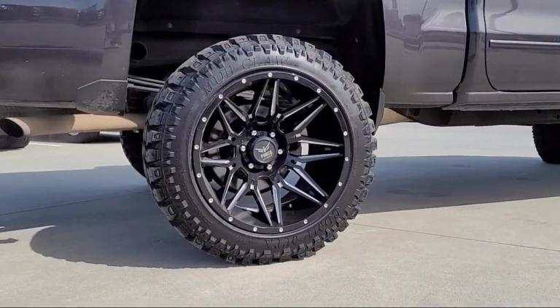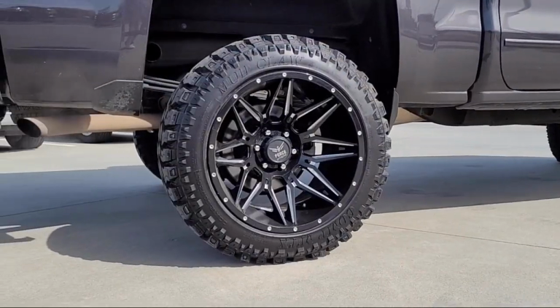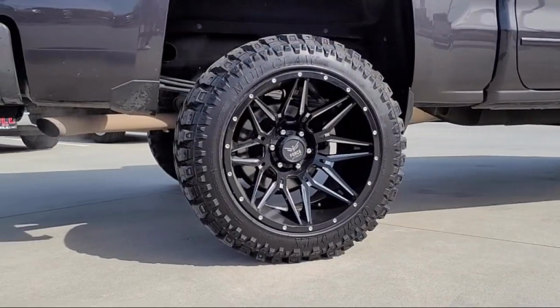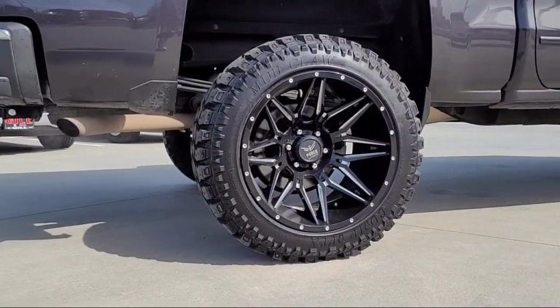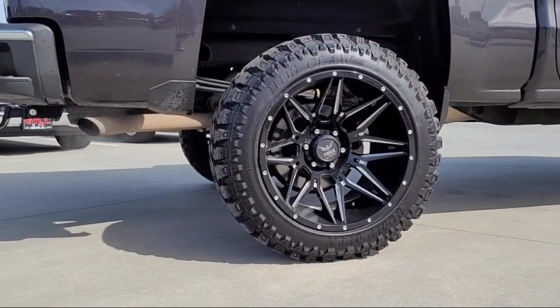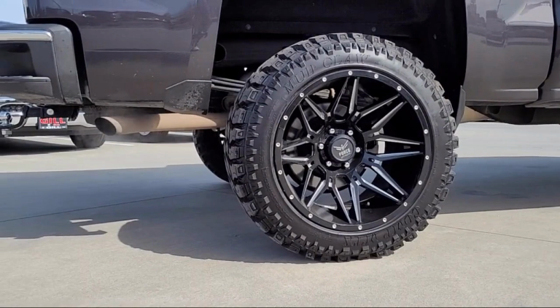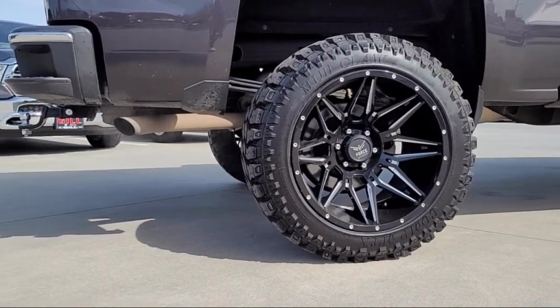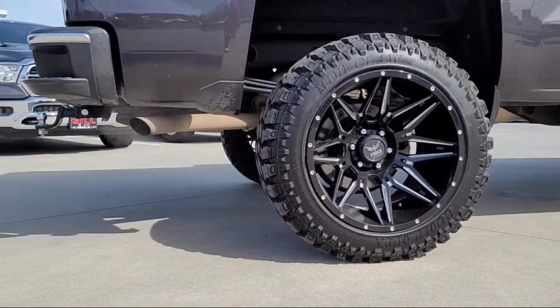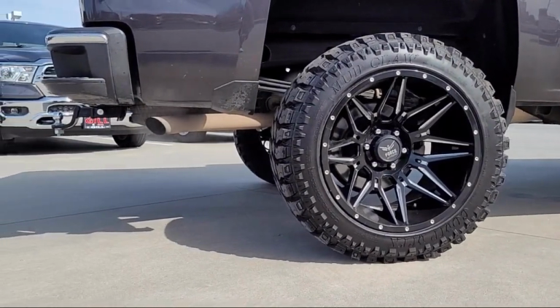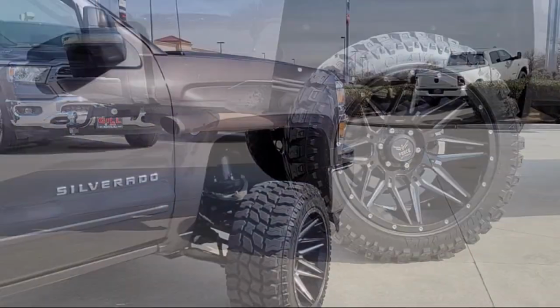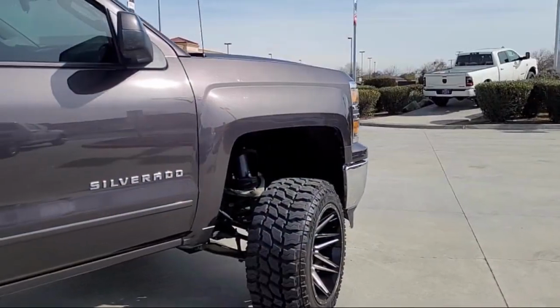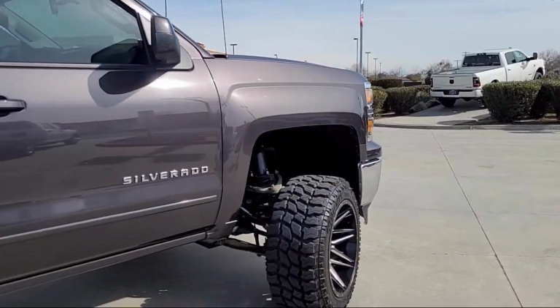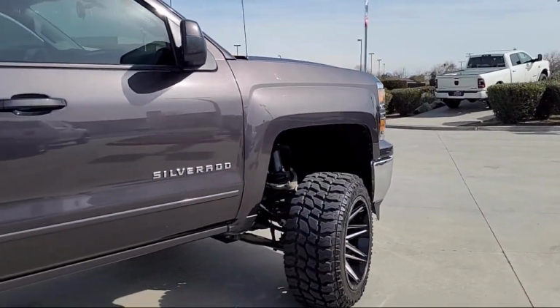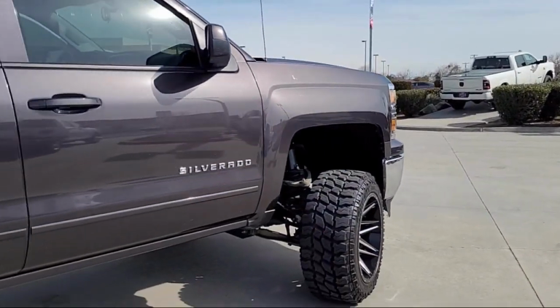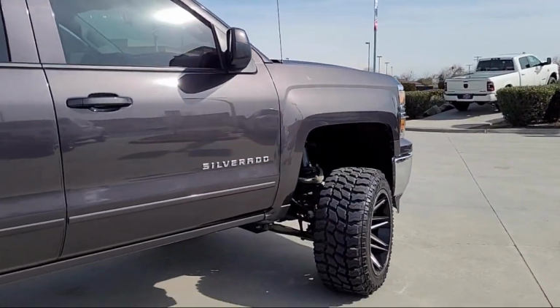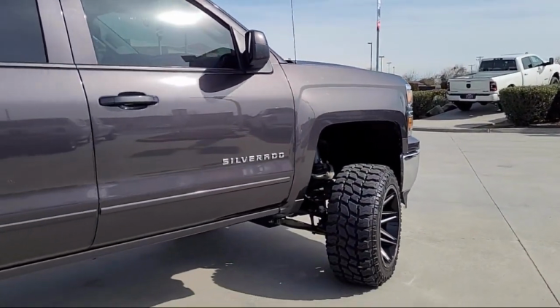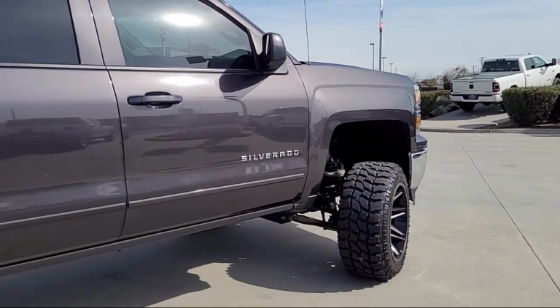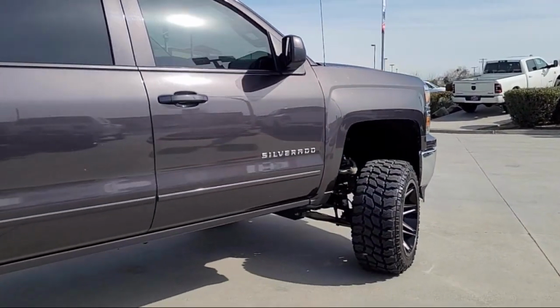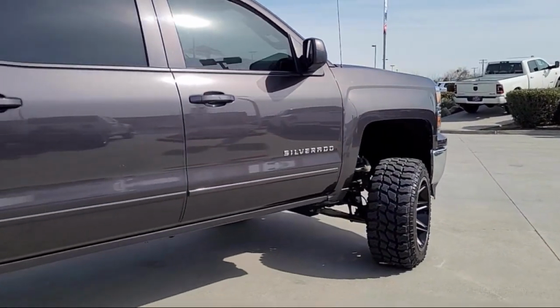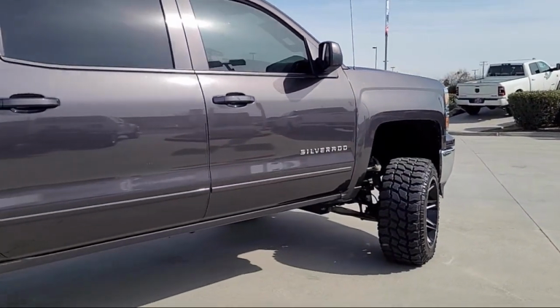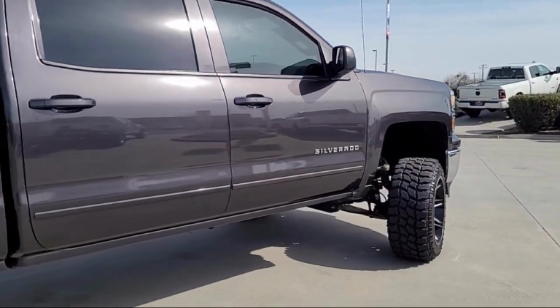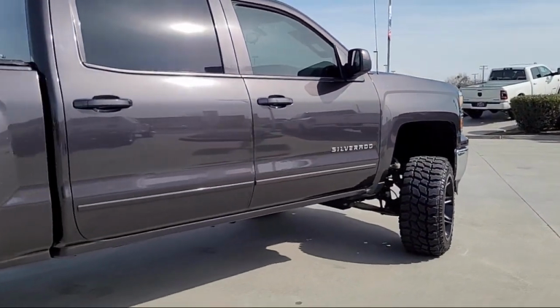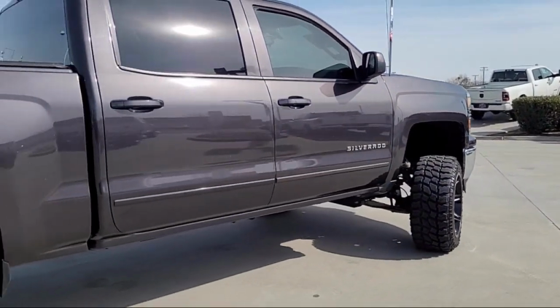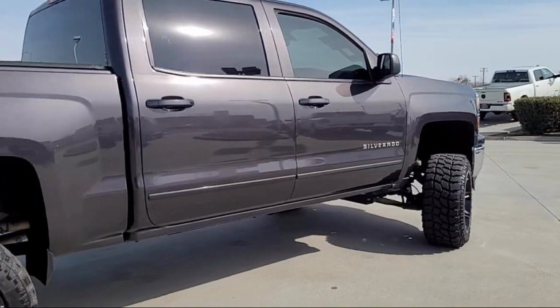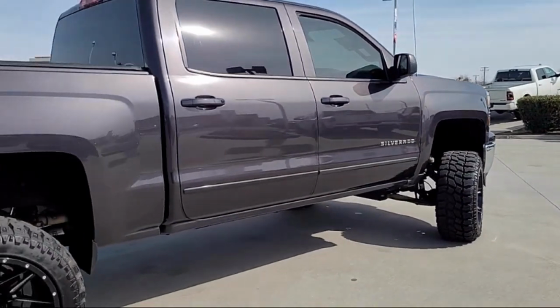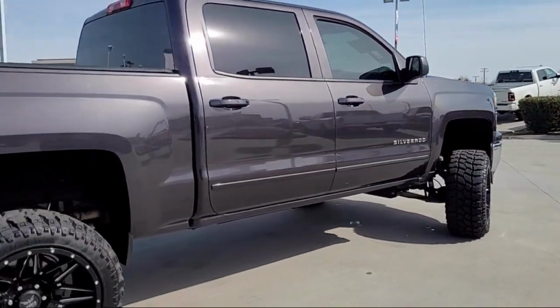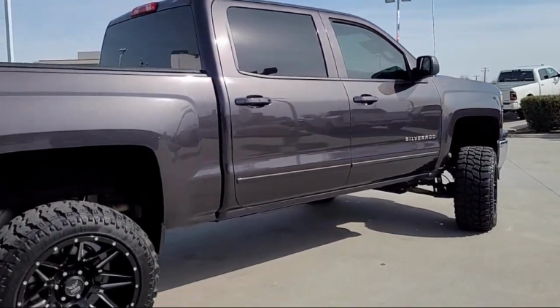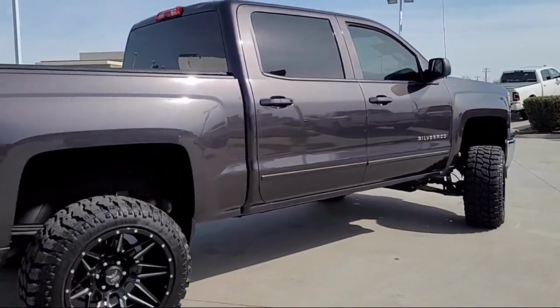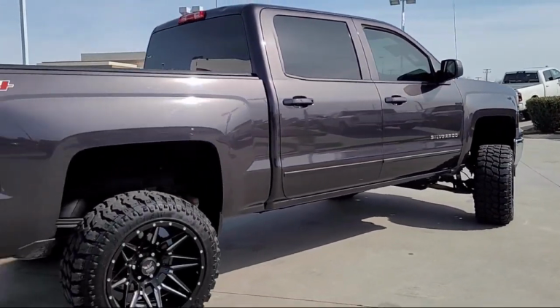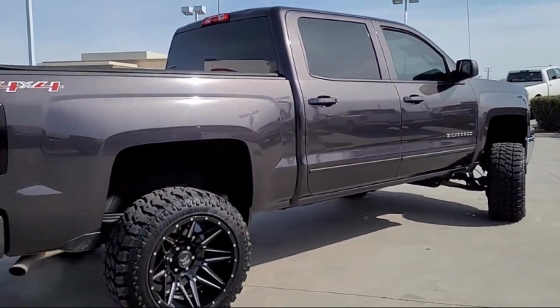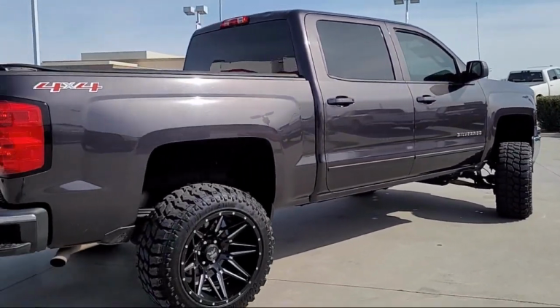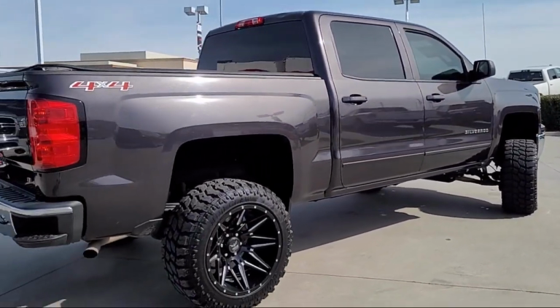It also features Climate Control, Sirius XM Satellite Radio, Chrome Bumpers, and an AM-FM Audio System with Chevrolet MyLink, and has less than 90,000 miles on the odometer.